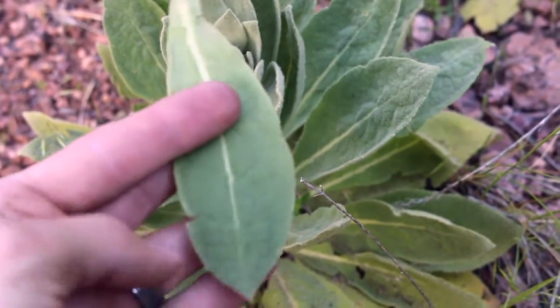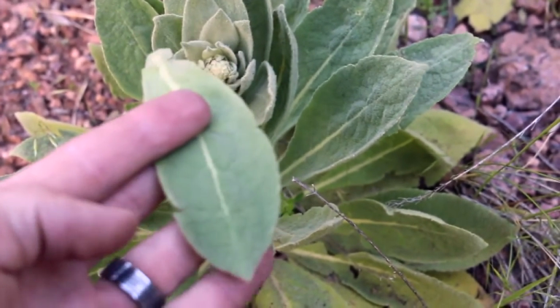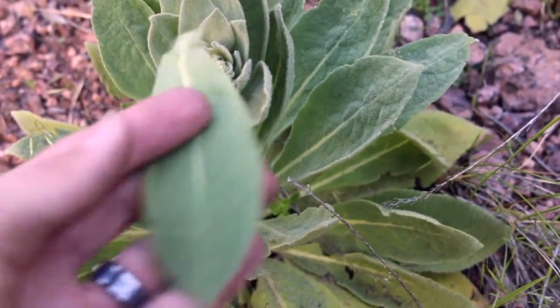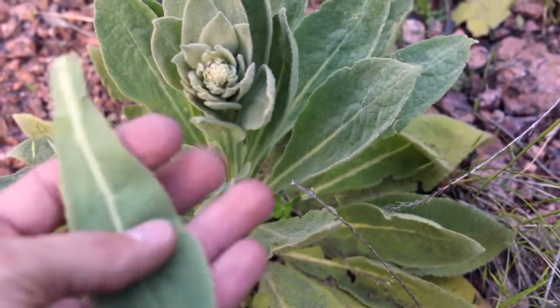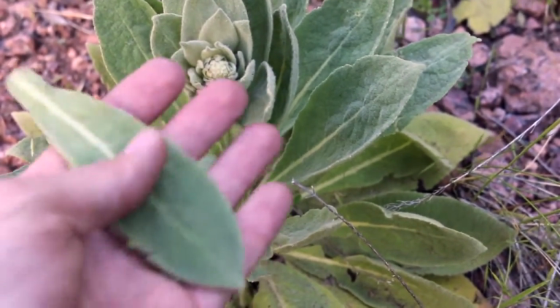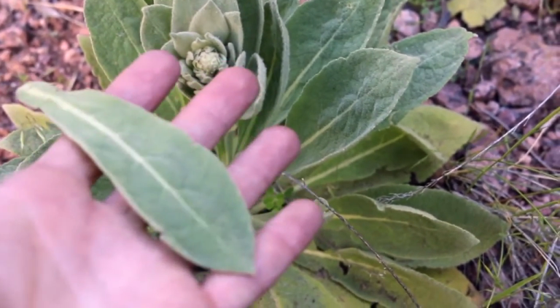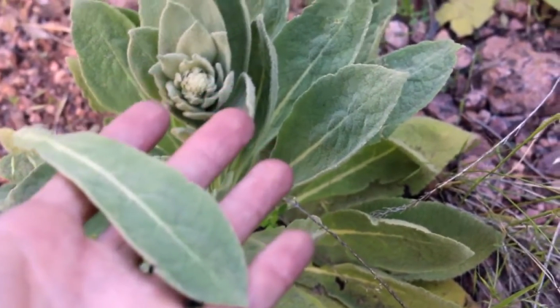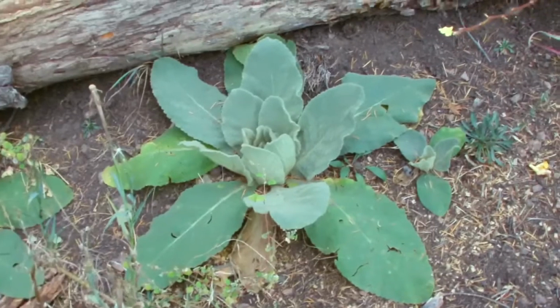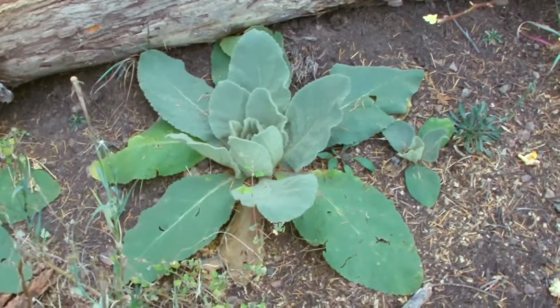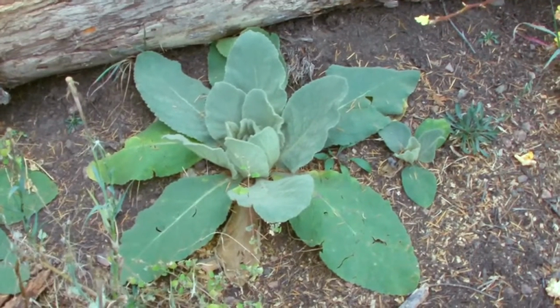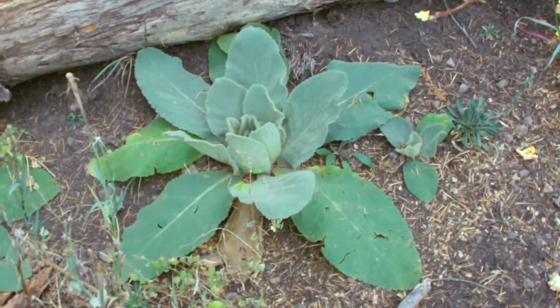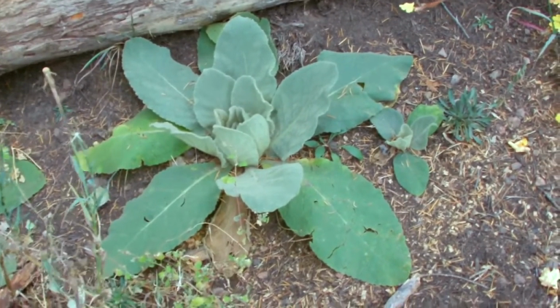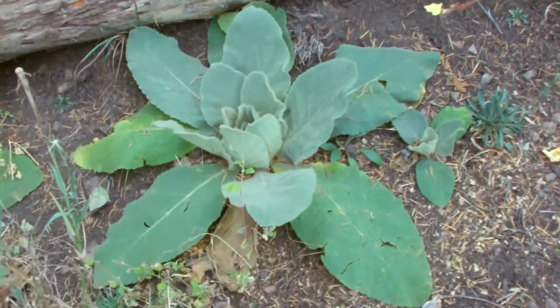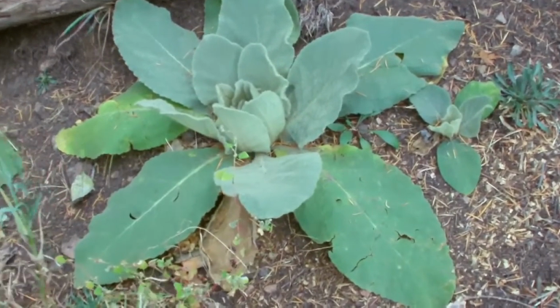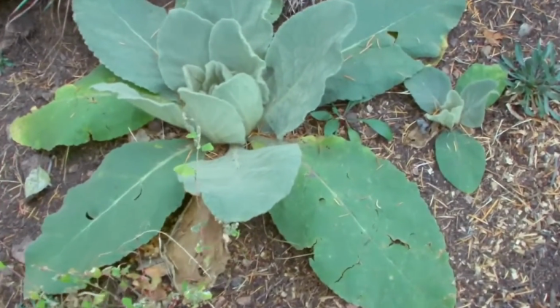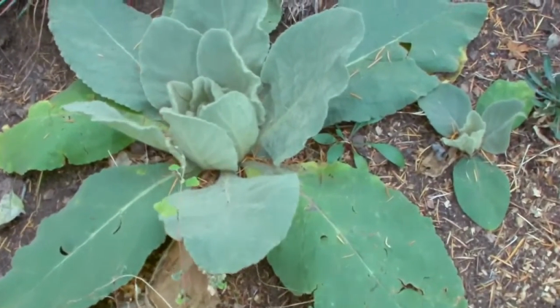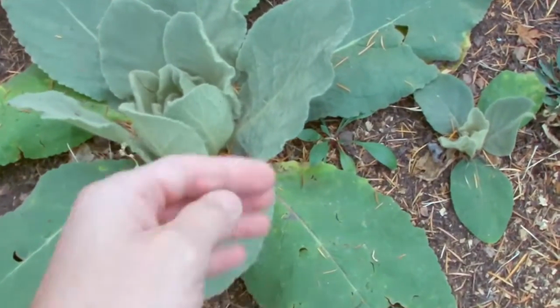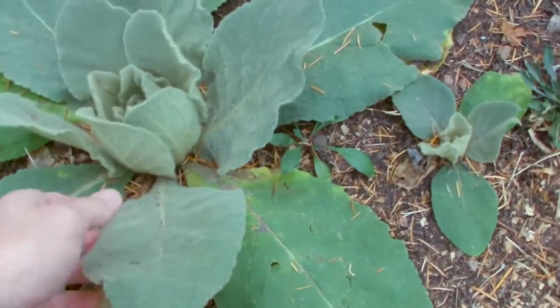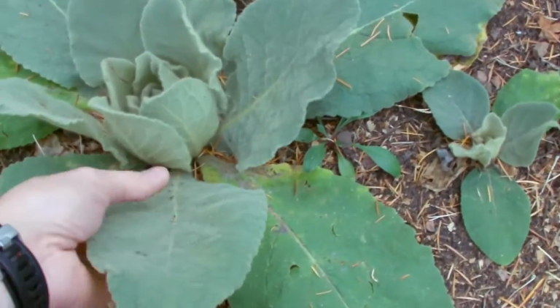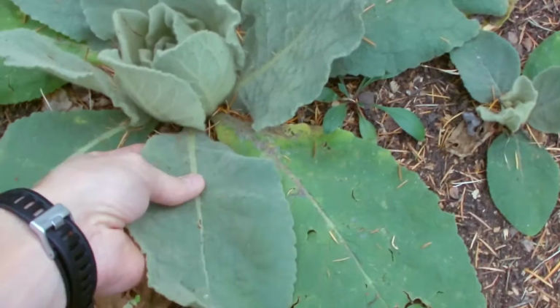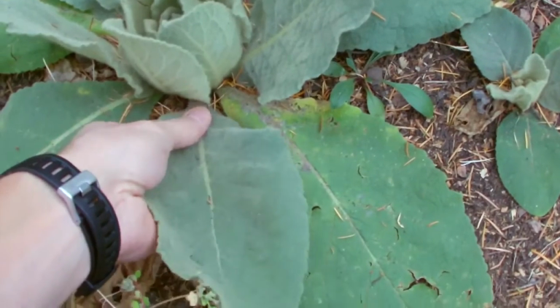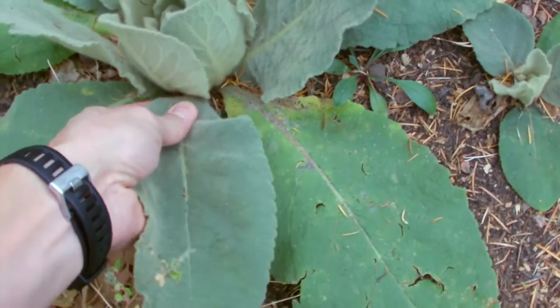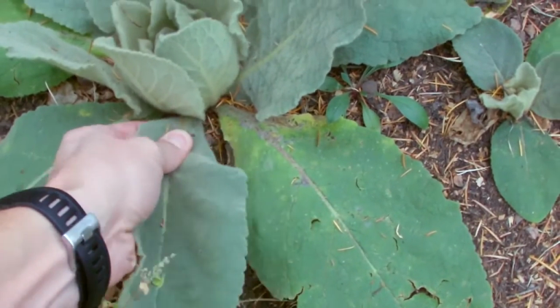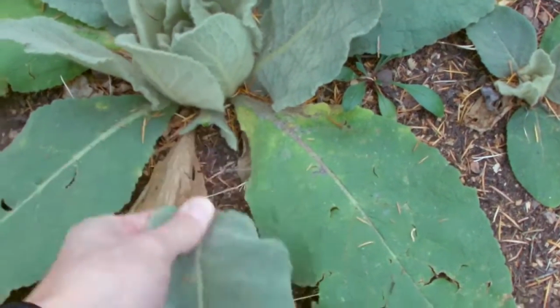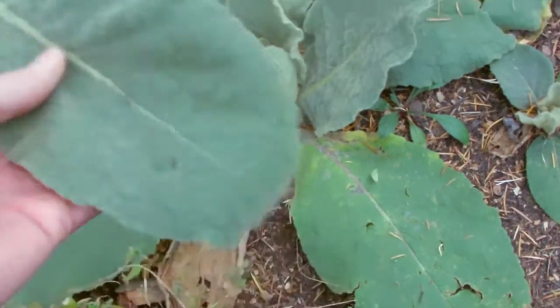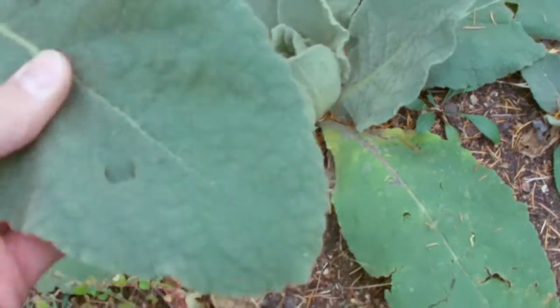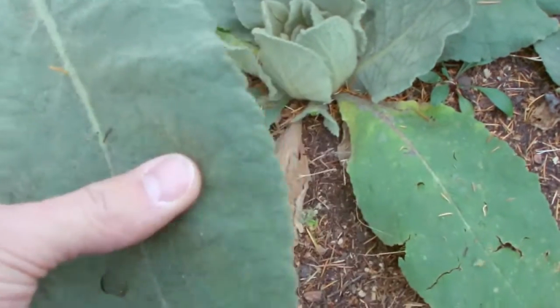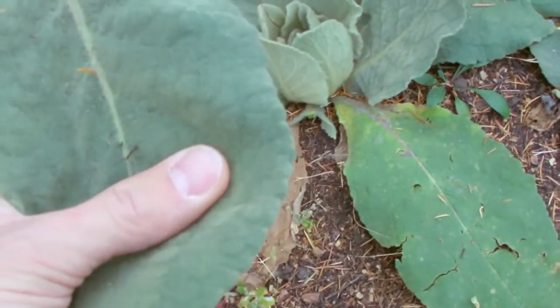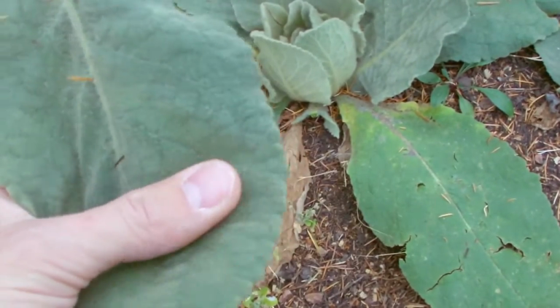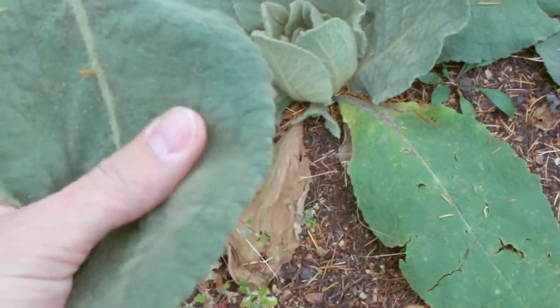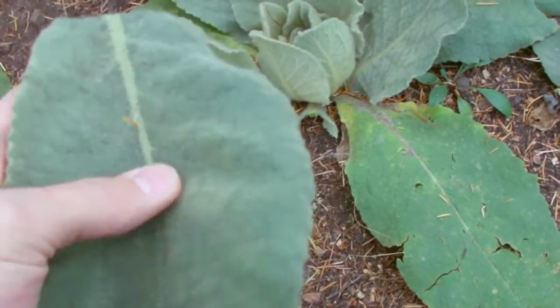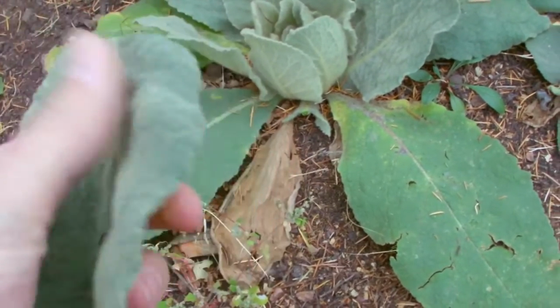It grows all over the place, it grows even in dry soil, and you can usually find it almost anywhere back in the backcountry. Its large flat leaves are very soft and make fantastic toilet paper.